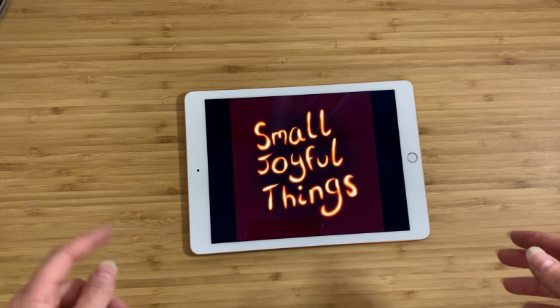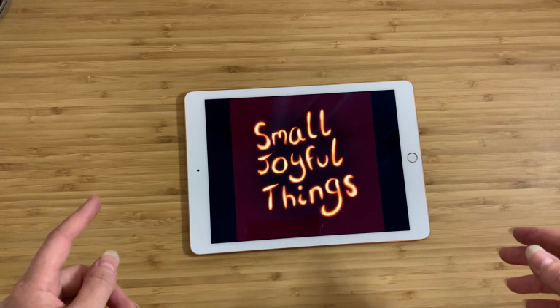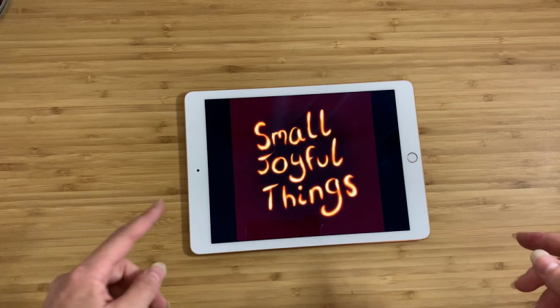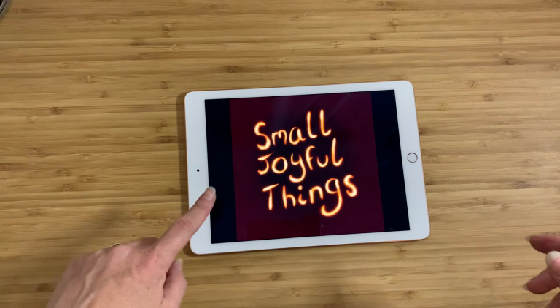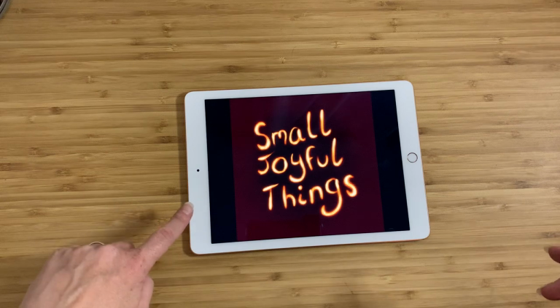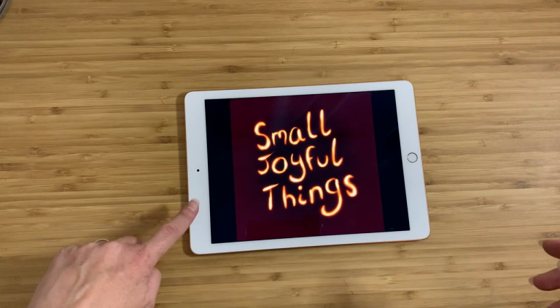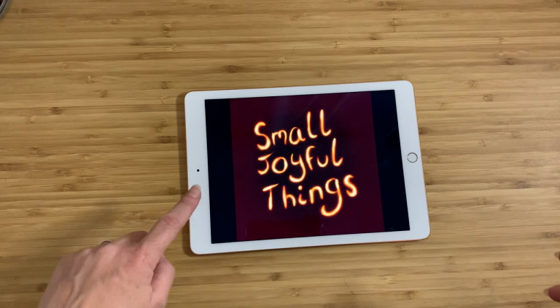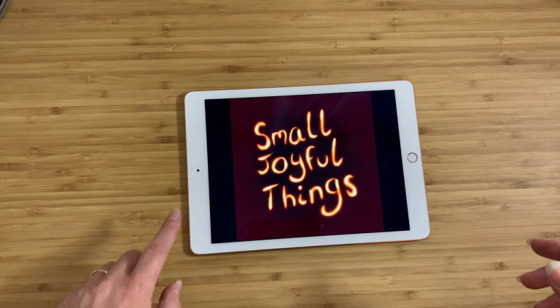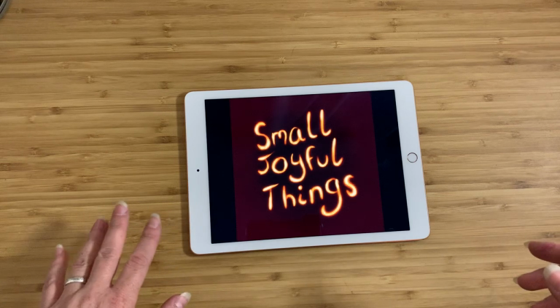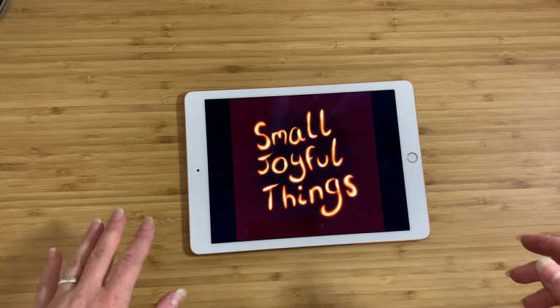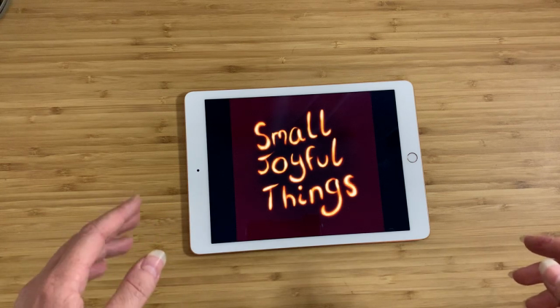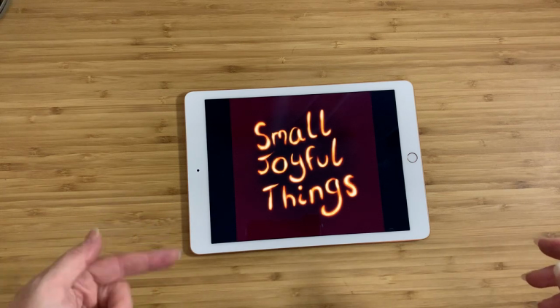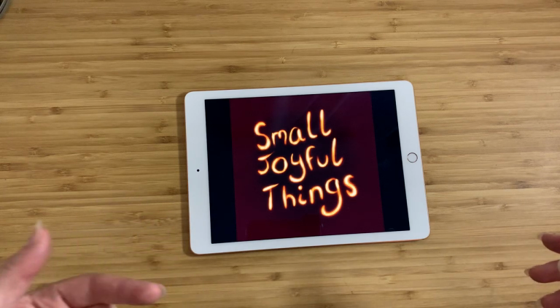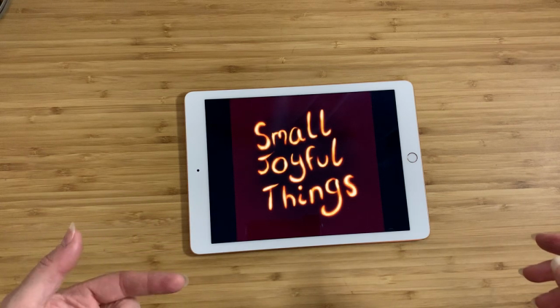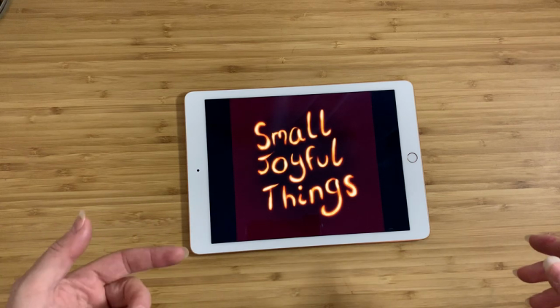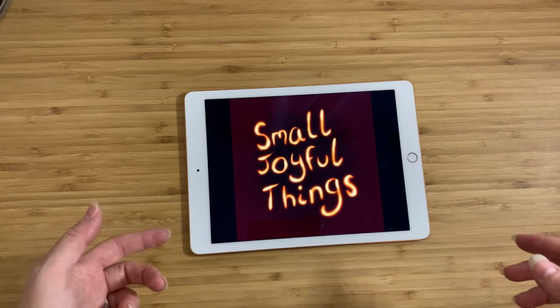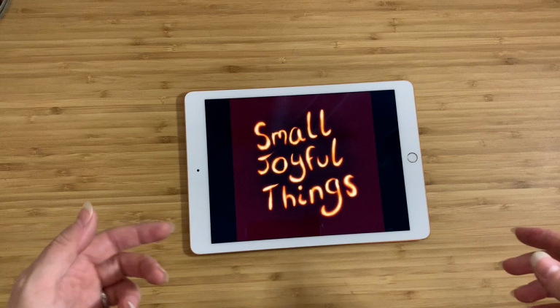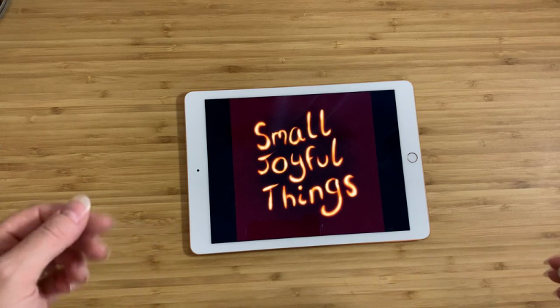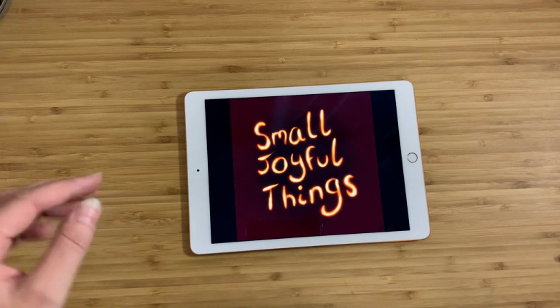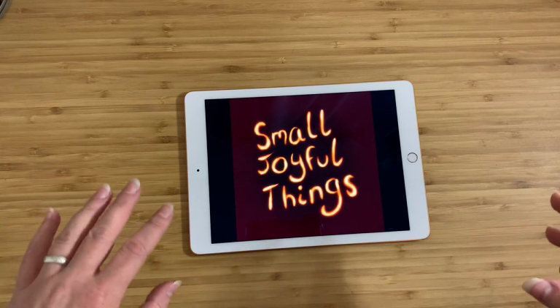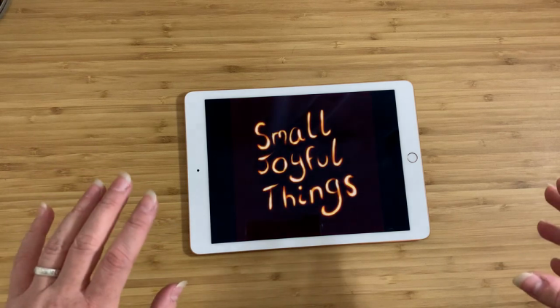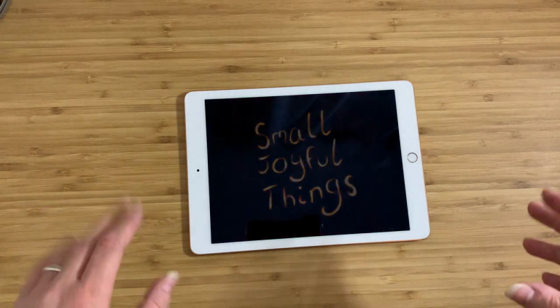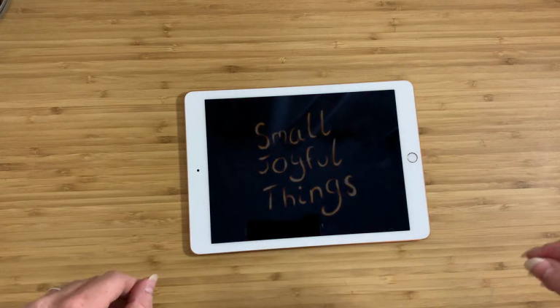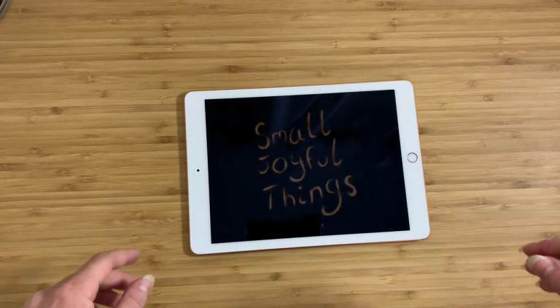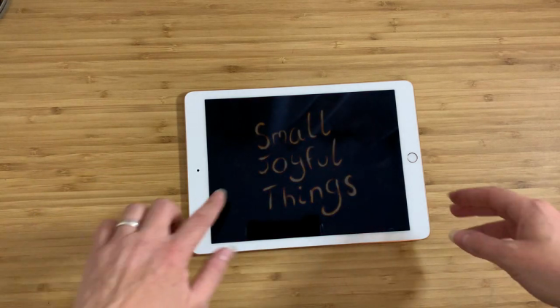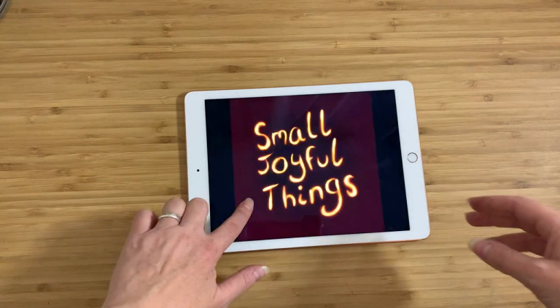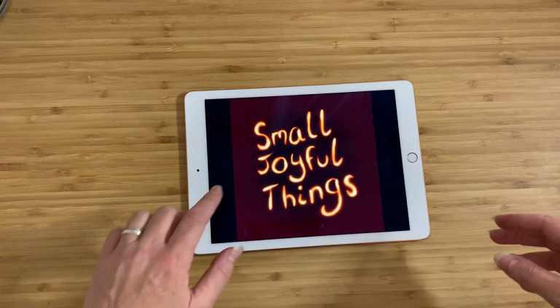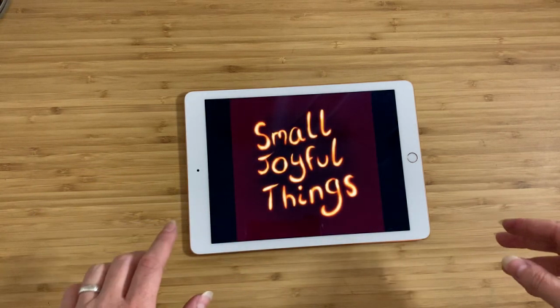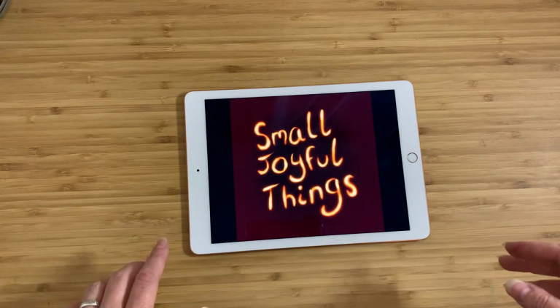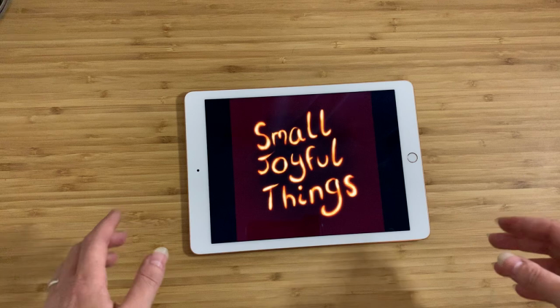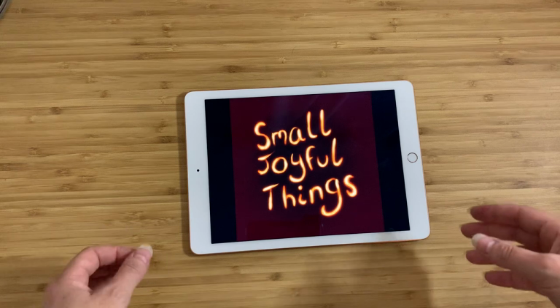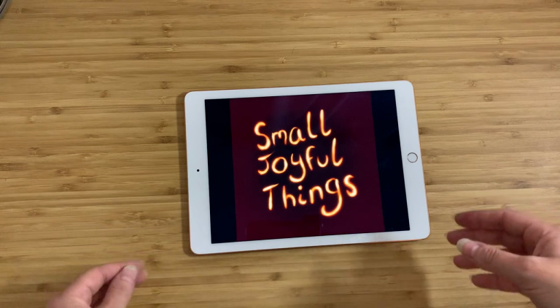If it looks like my iPad is a little bit farther away than normal, it's because I've had to raise the camera up by about a foot. What I've got today — I don't think it could be qualified as small.